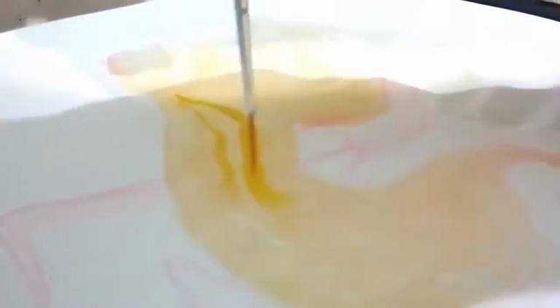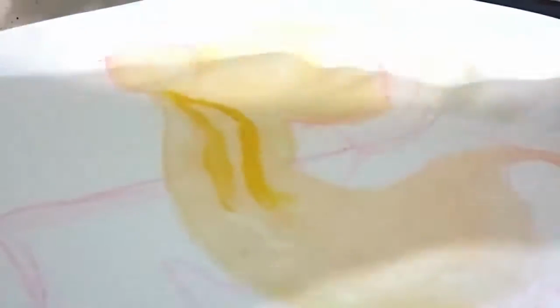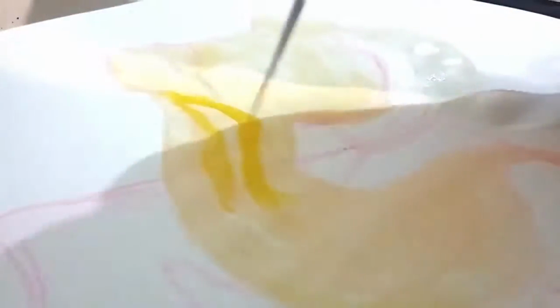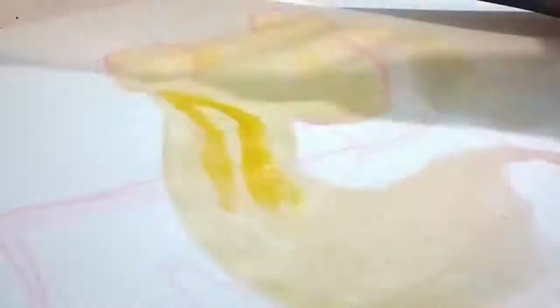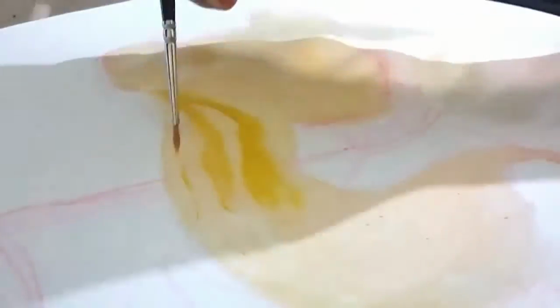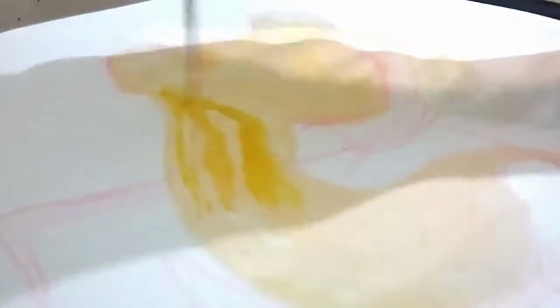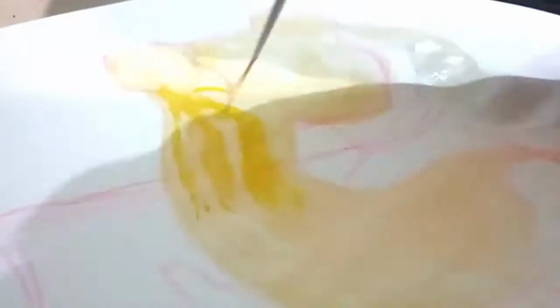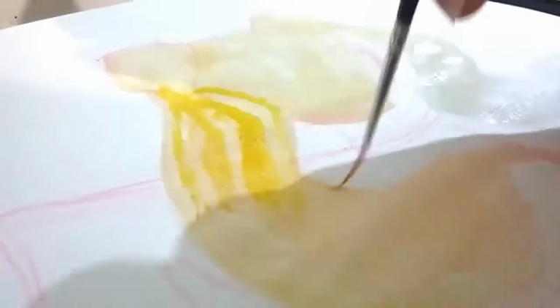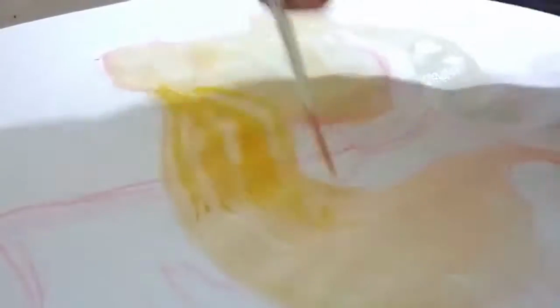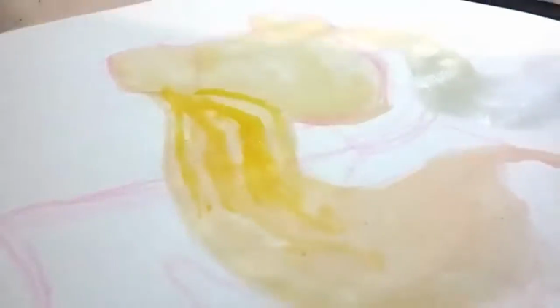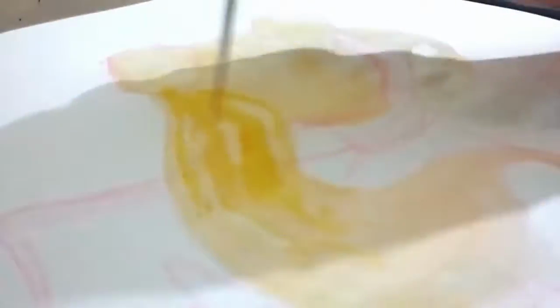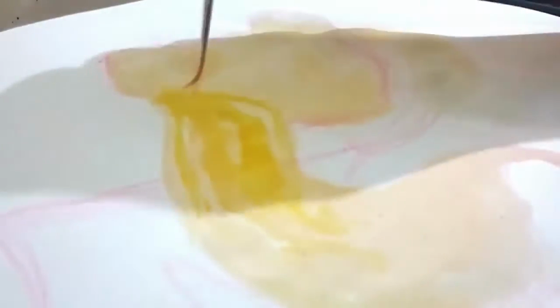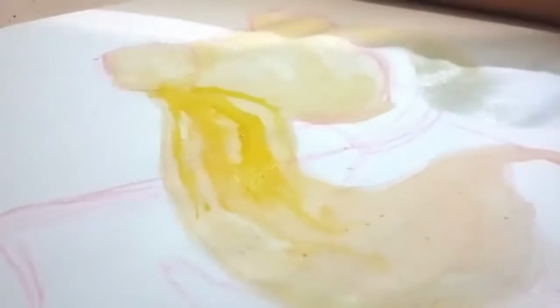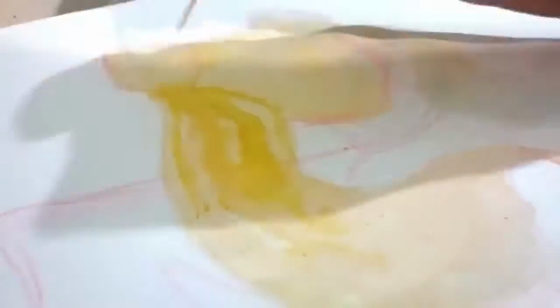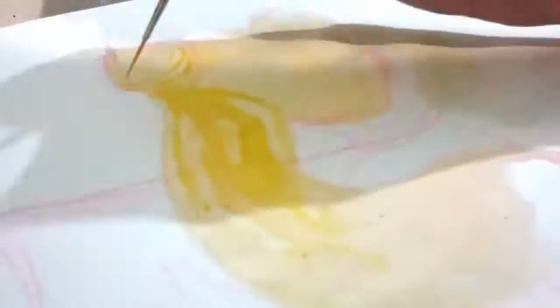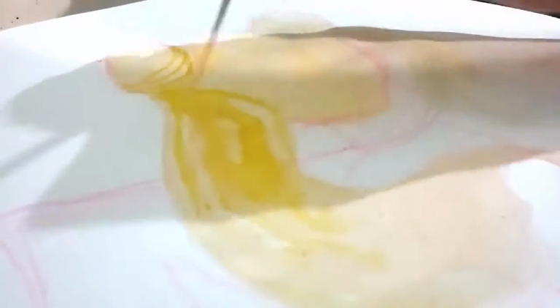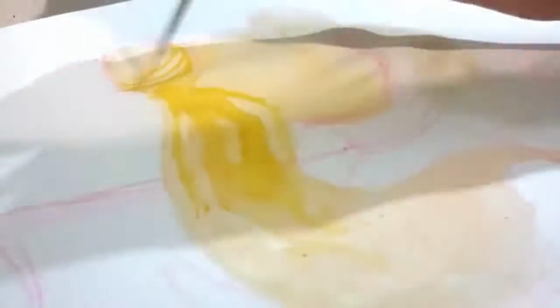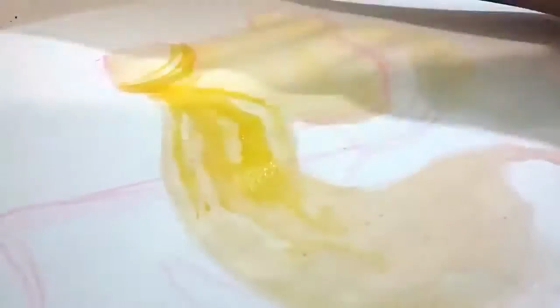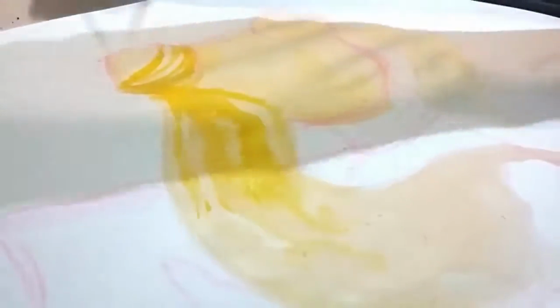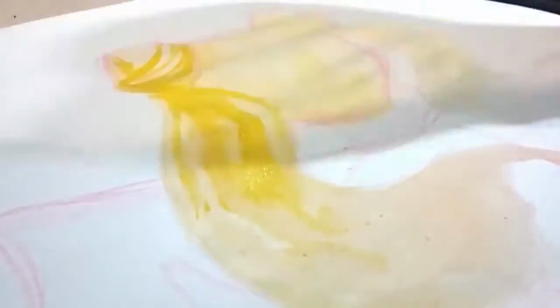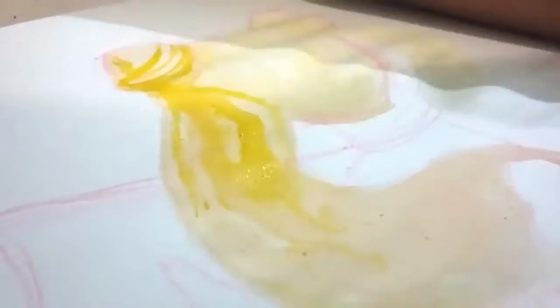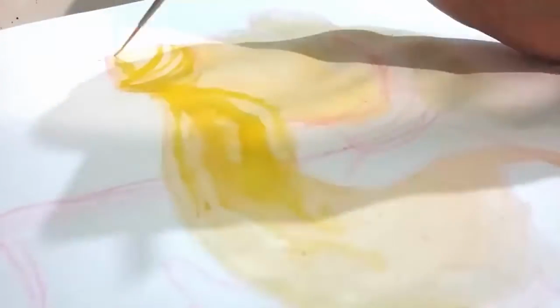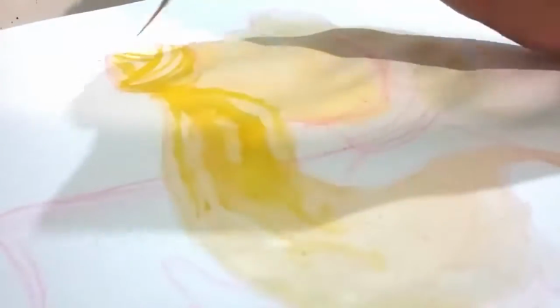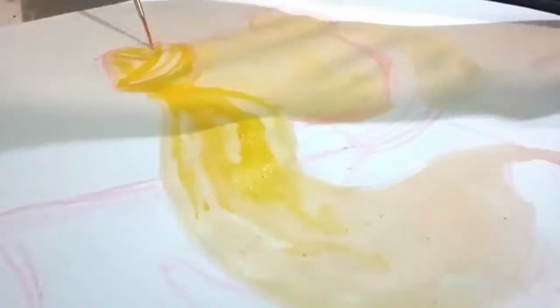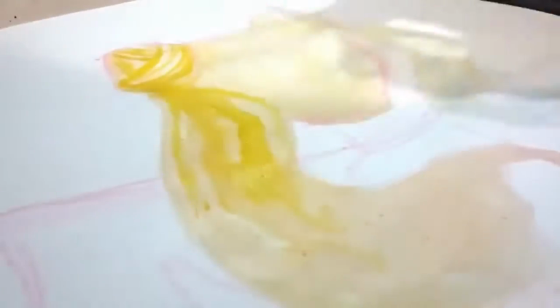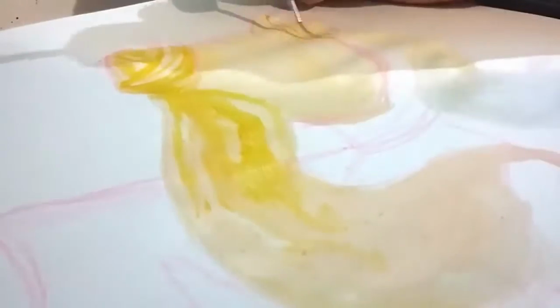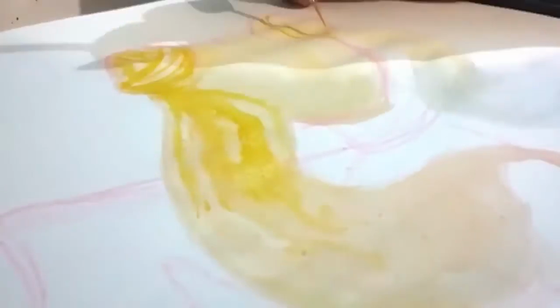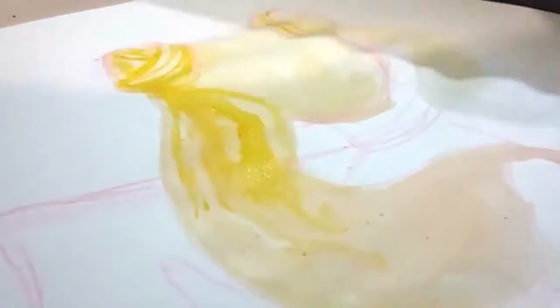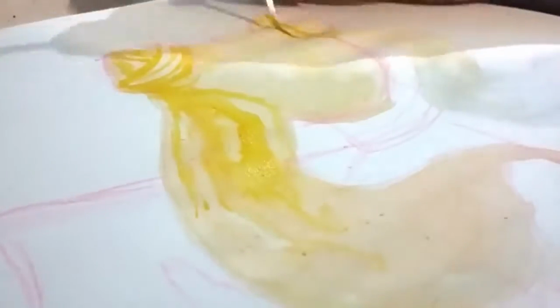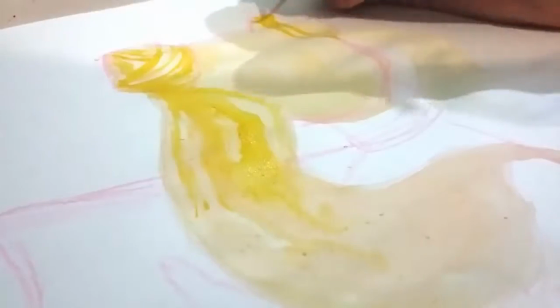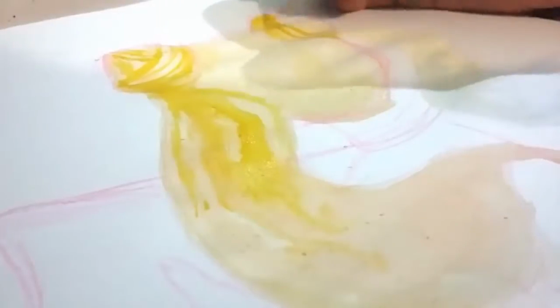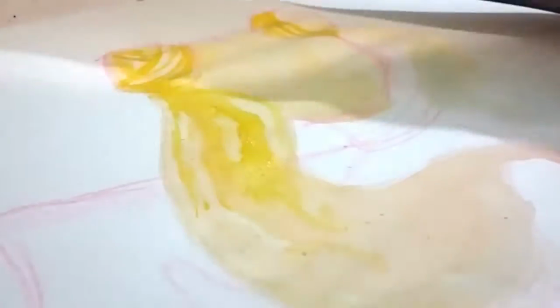Today I'll be using my Pentel World Colors and my Prismacolor colored pencils for details. If you want to know the exact colors that I'm using, comment below.